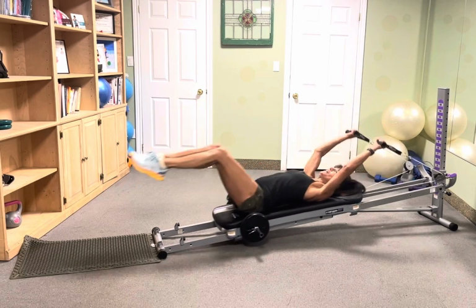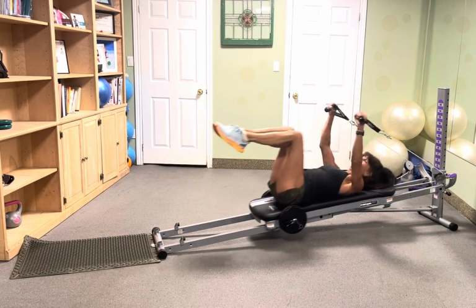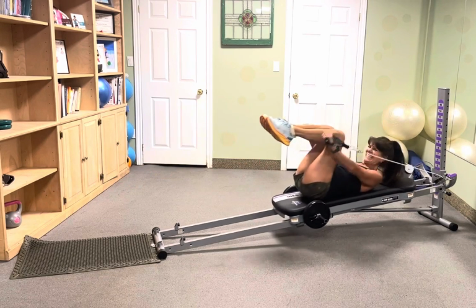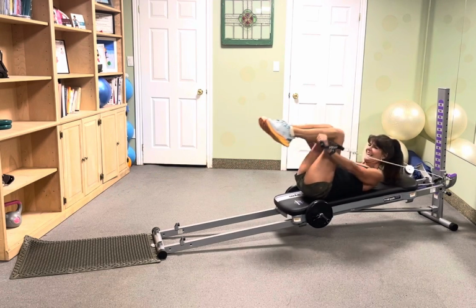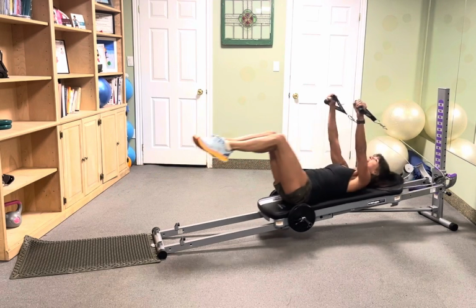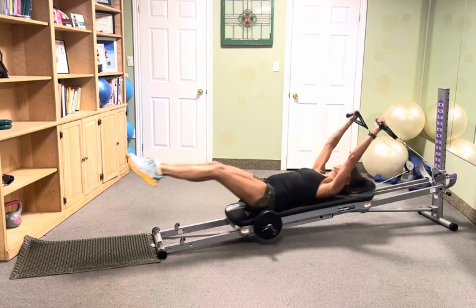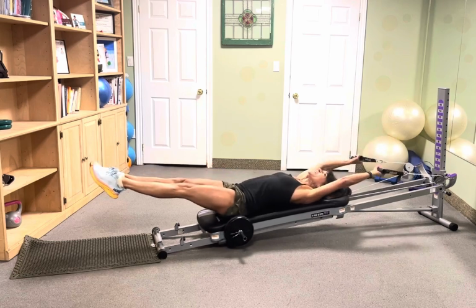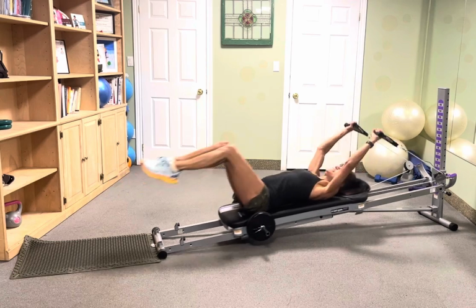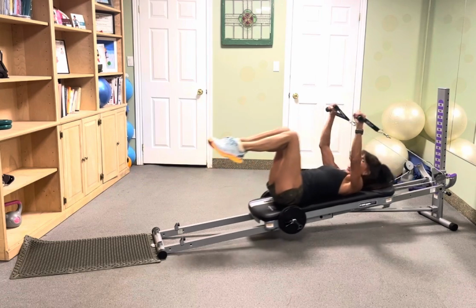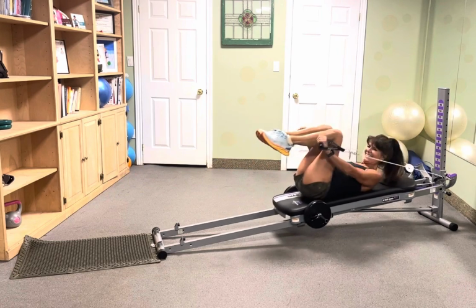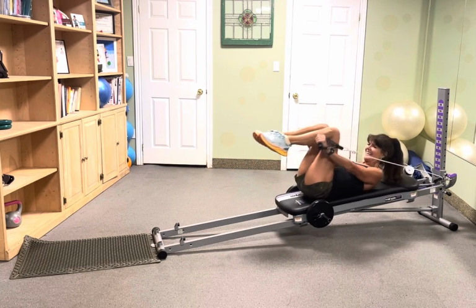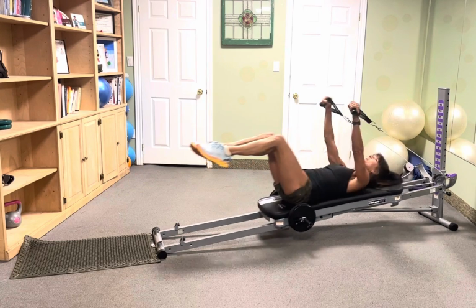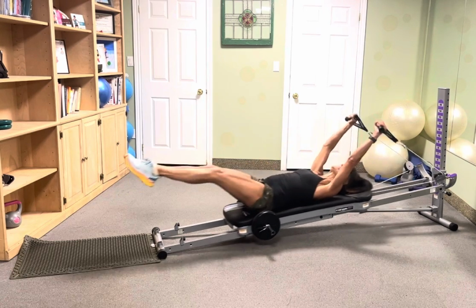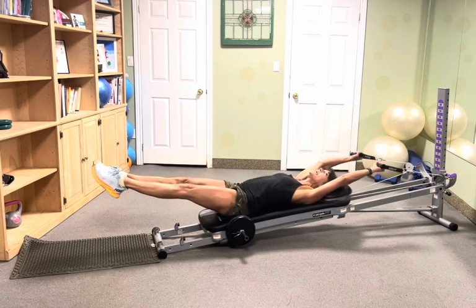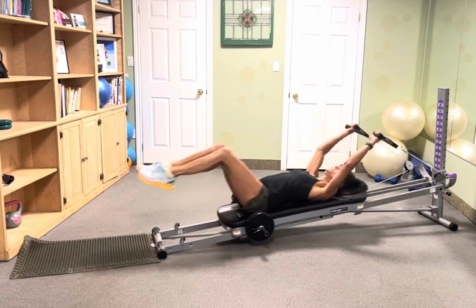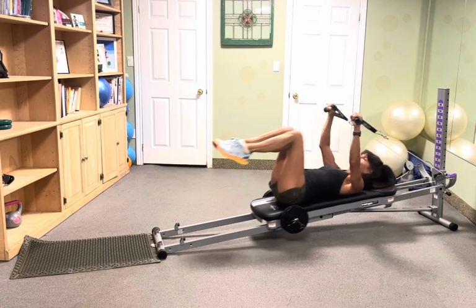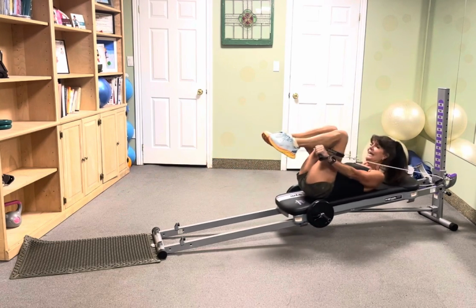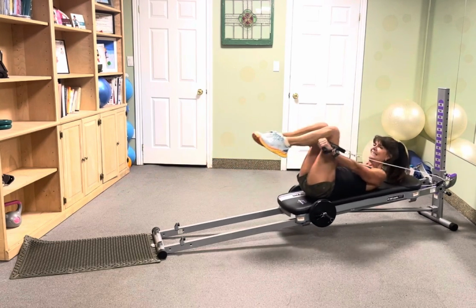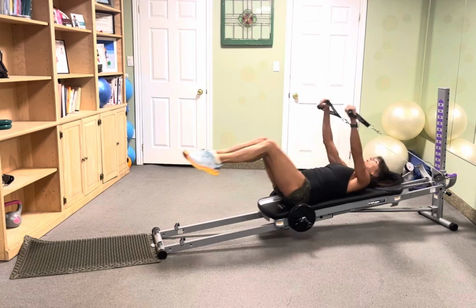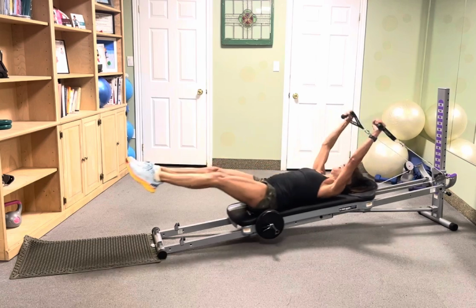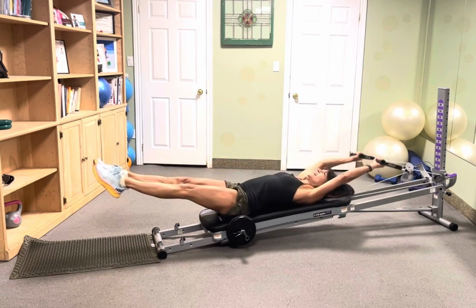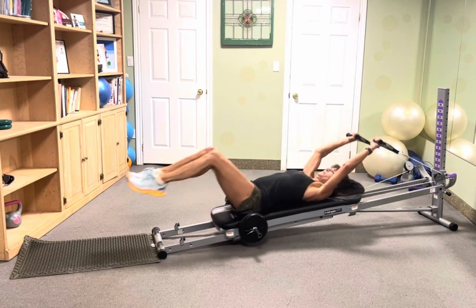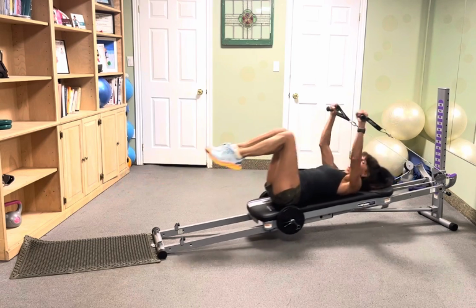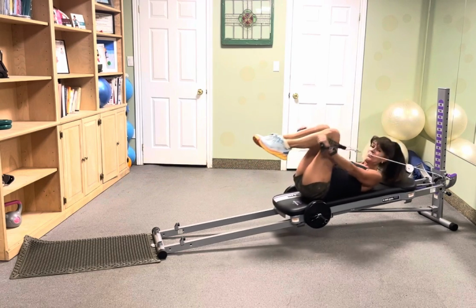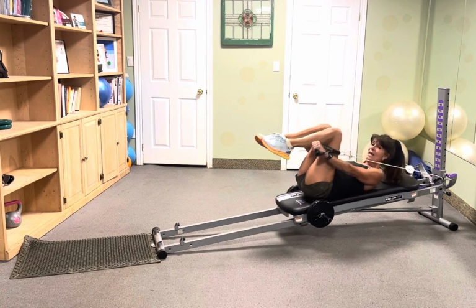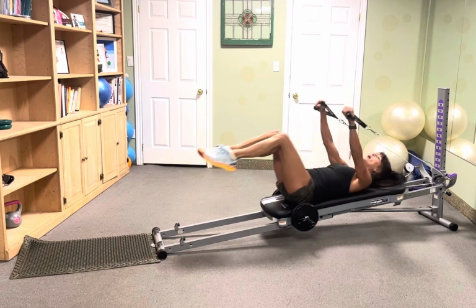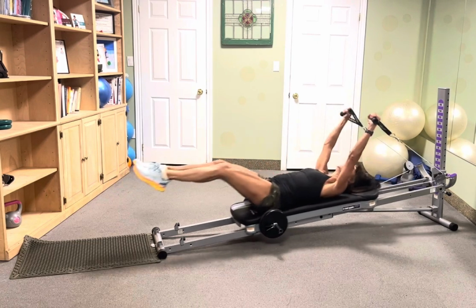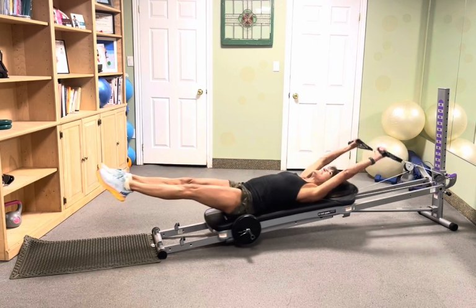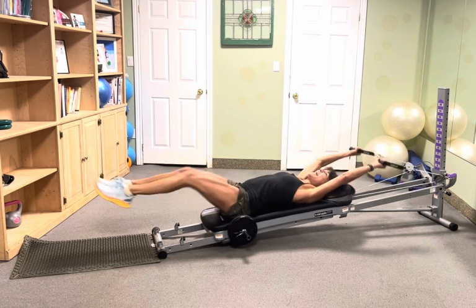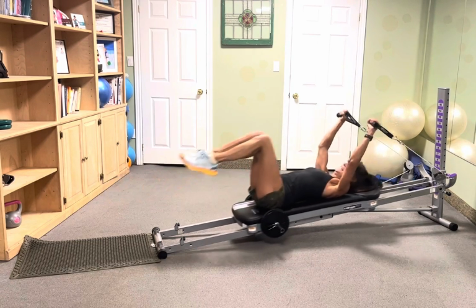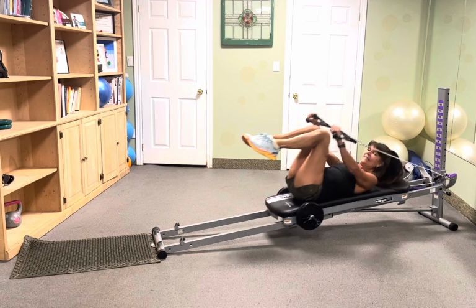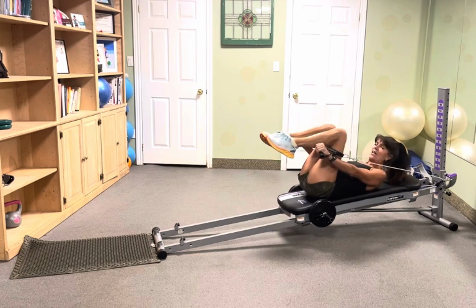Tuck it, reach it, tuck it. Very nice — lengthen those legs. Awesome, let's do 10 more. Ten — nice long lines.